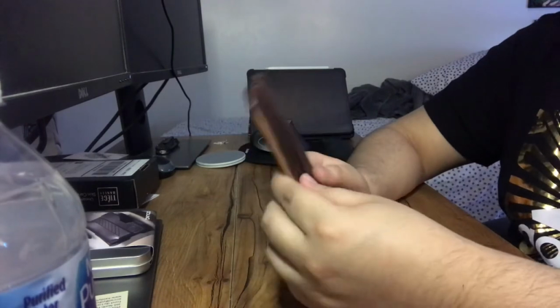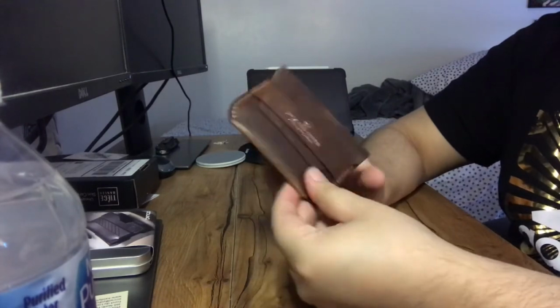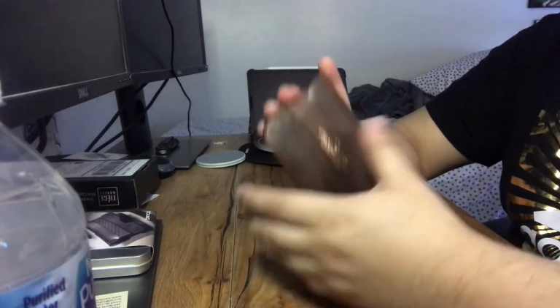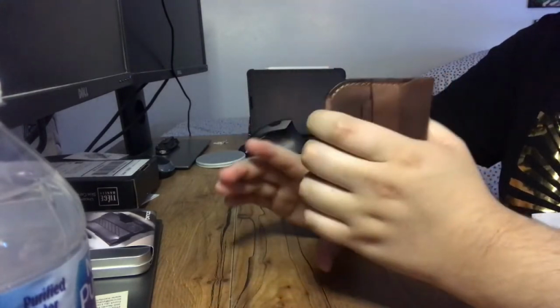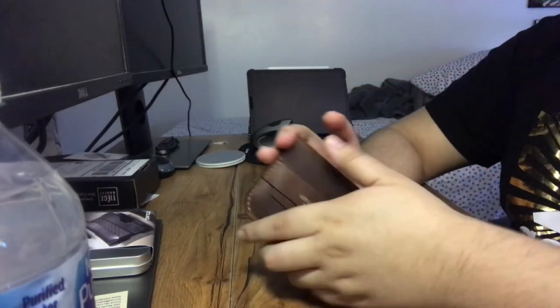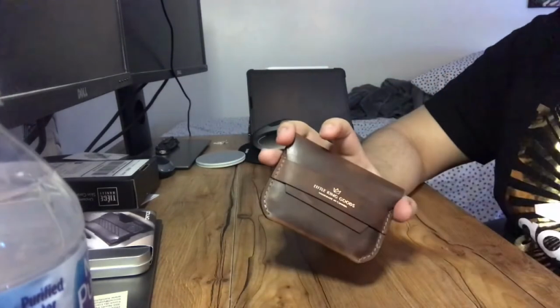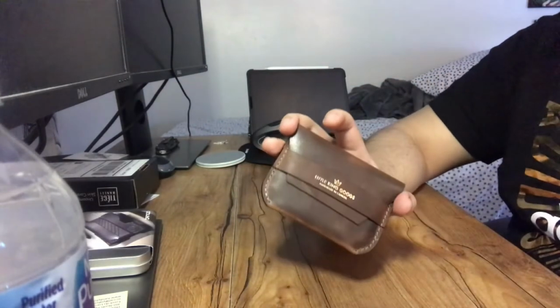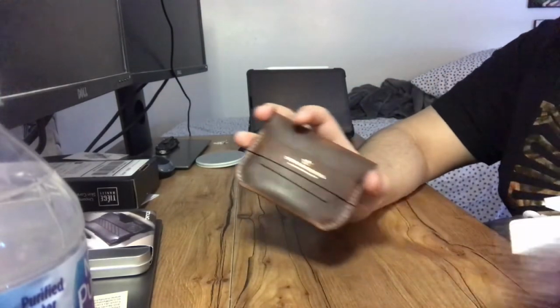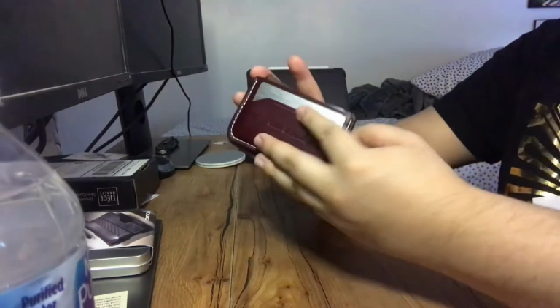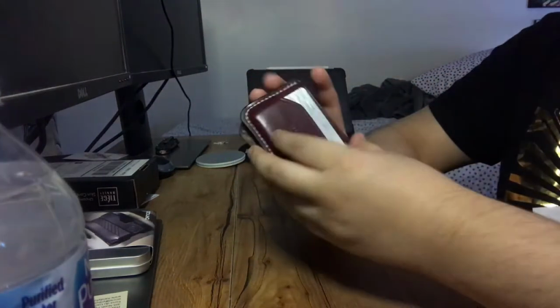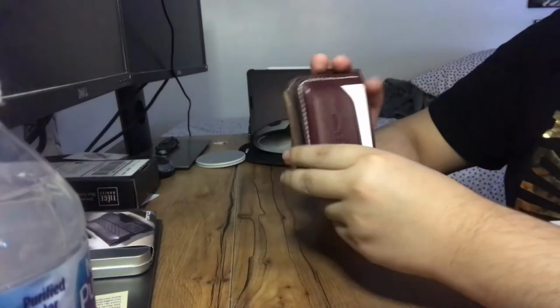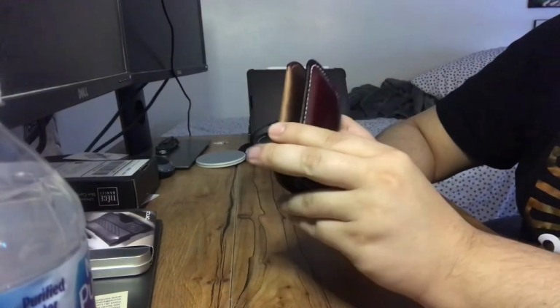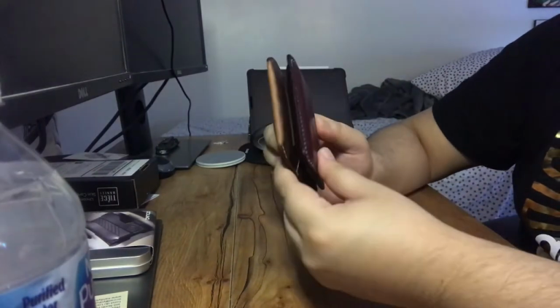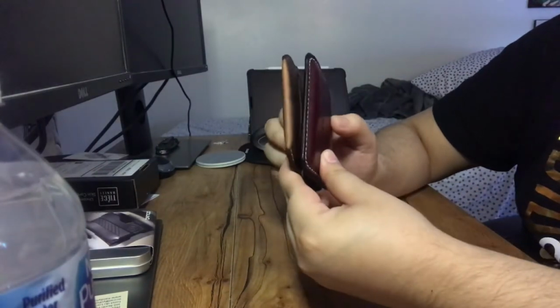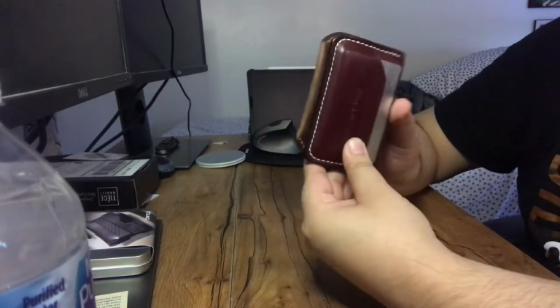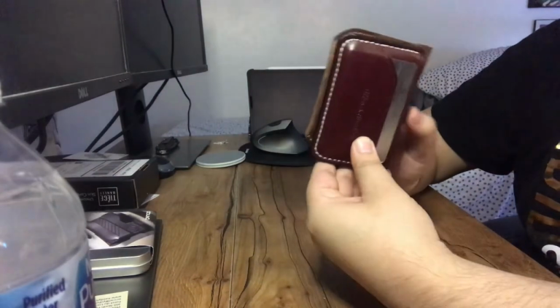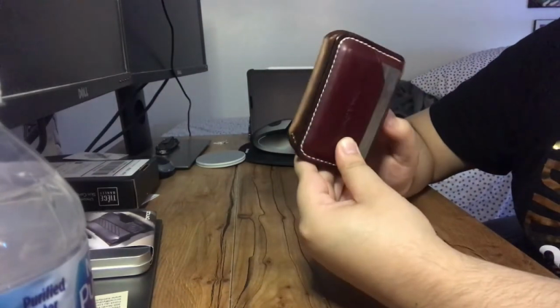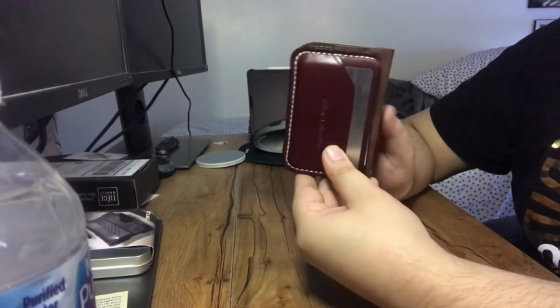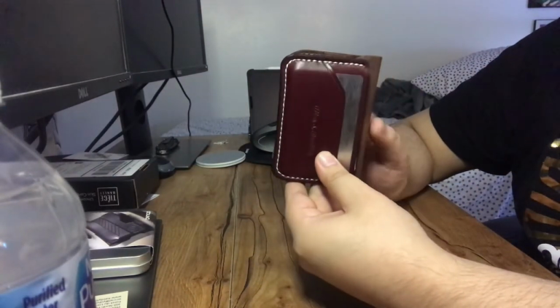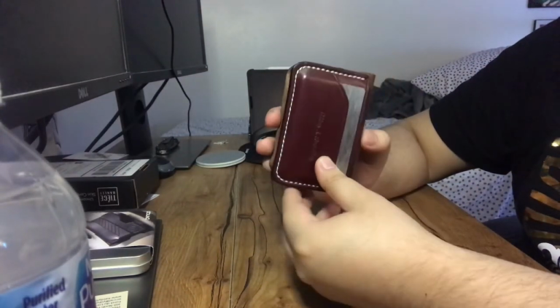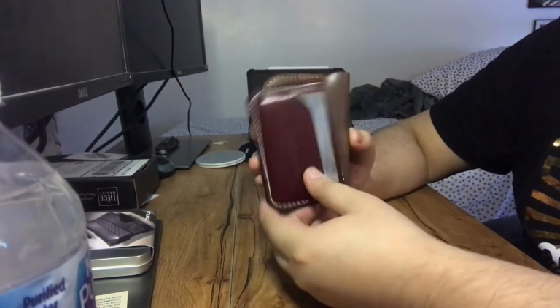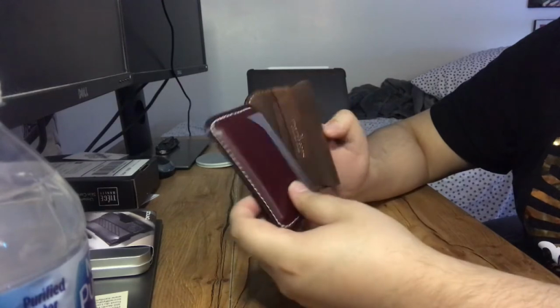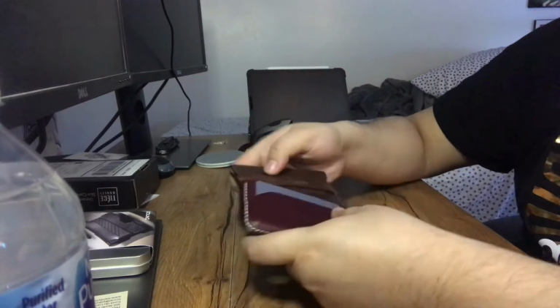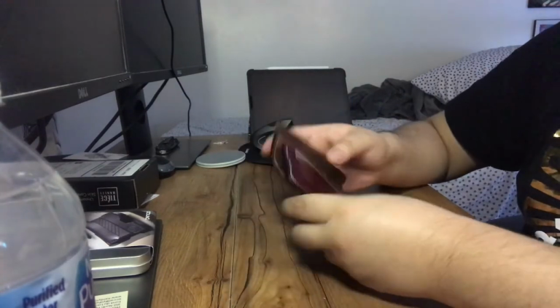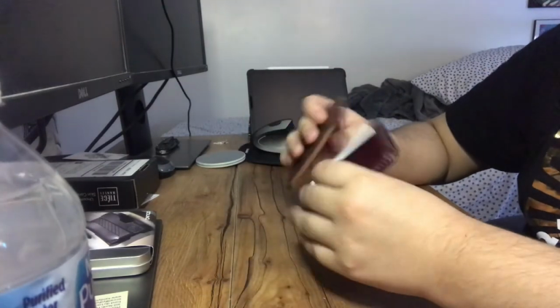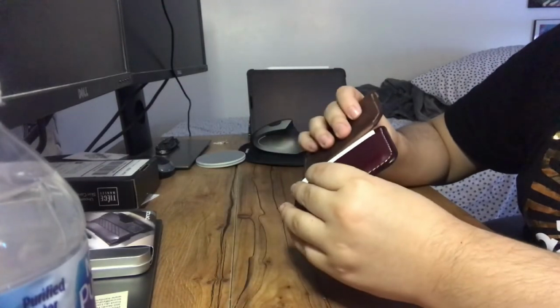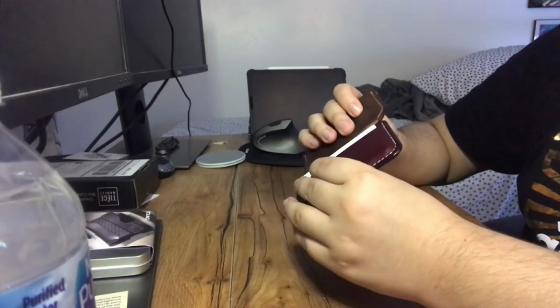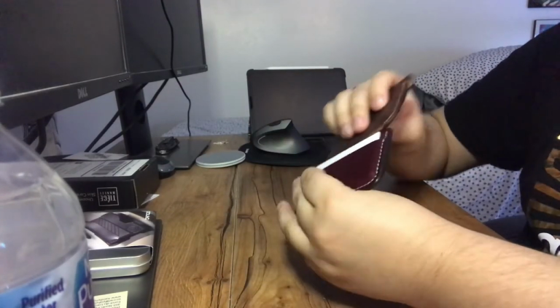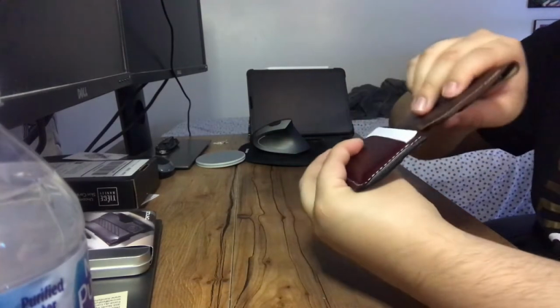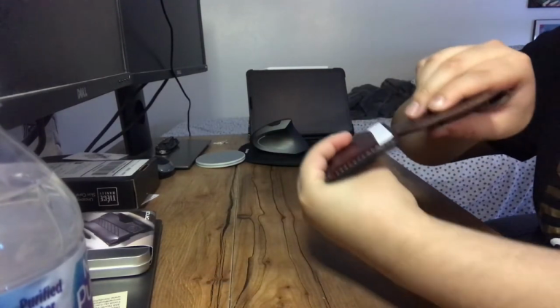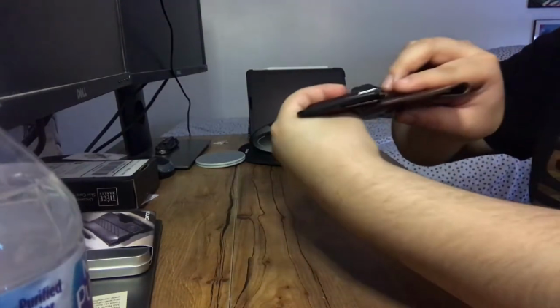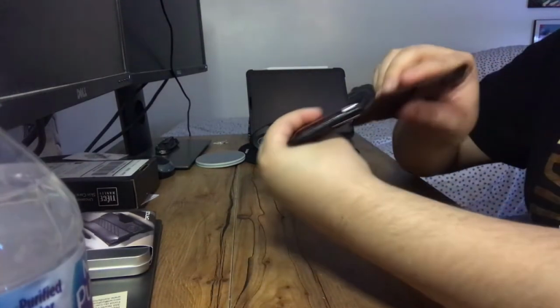Even after everything, I do not feel like it's bulky or anything. Here's a comparison to my other slim wallet — this one's a three-pocket minimalist wallet that holds six cards — so you can see a little bit of a comparison. Relatively thin.